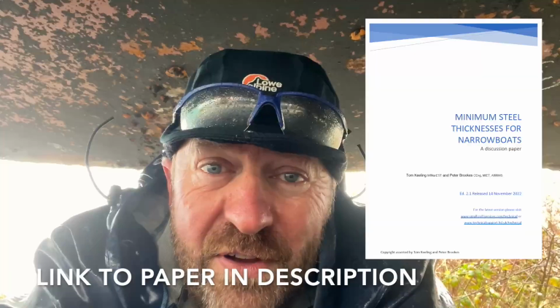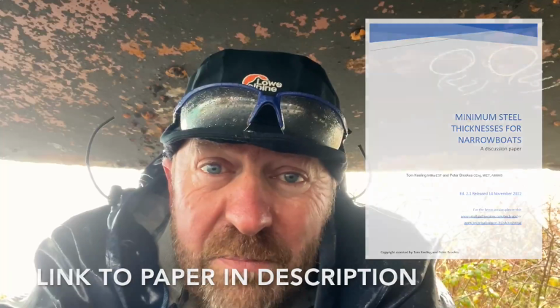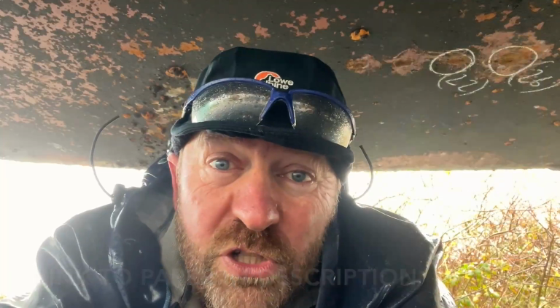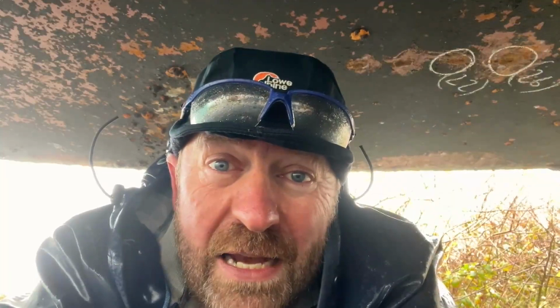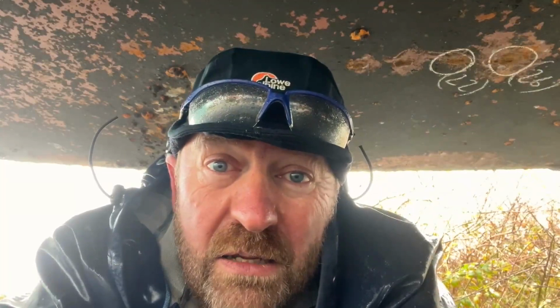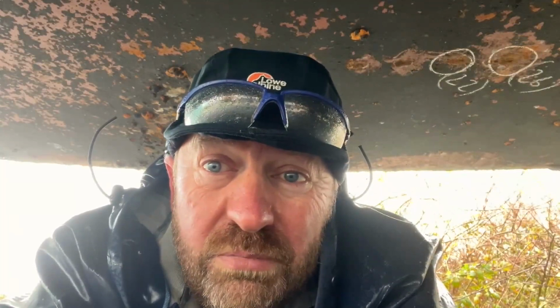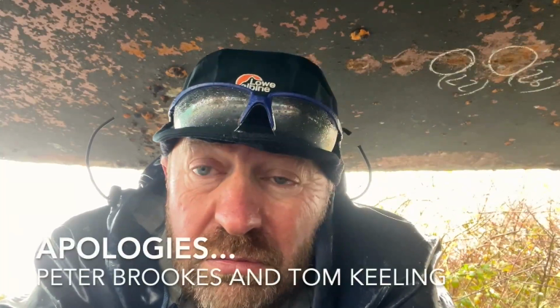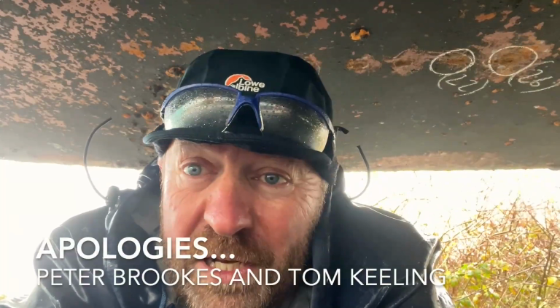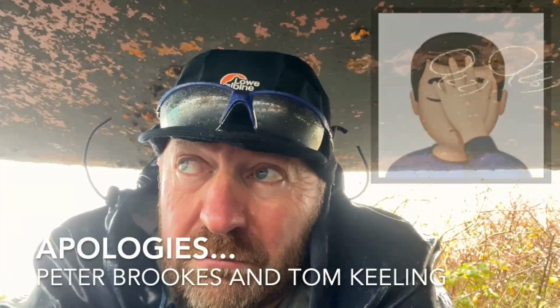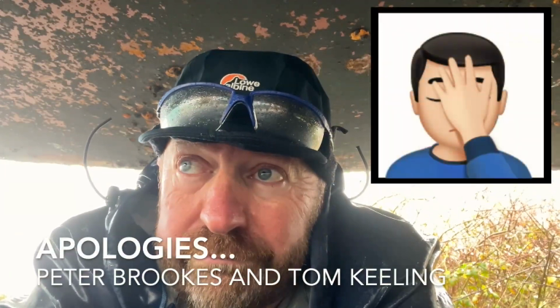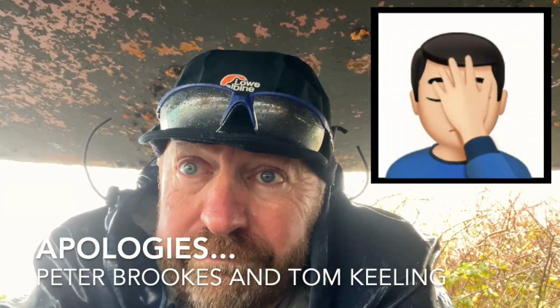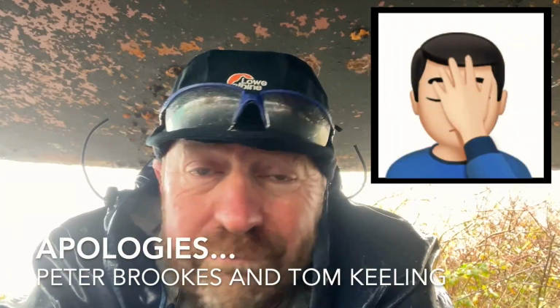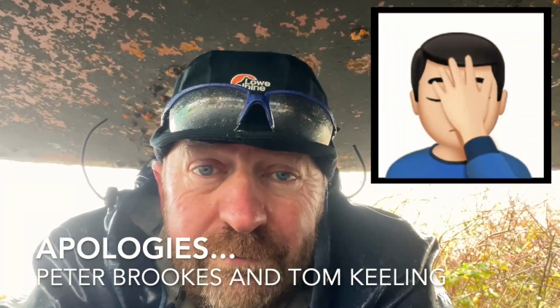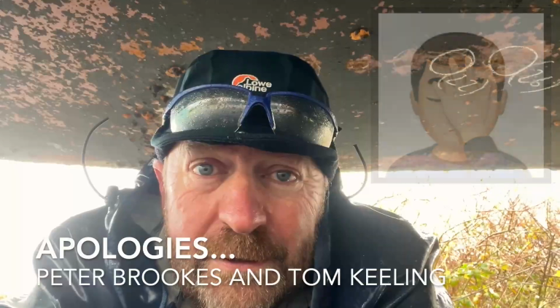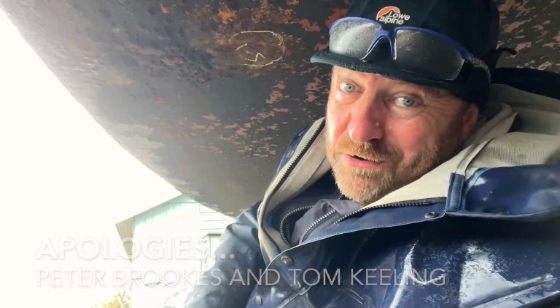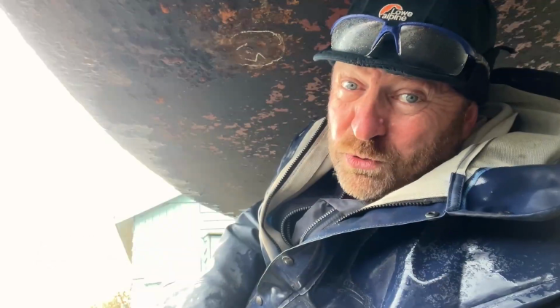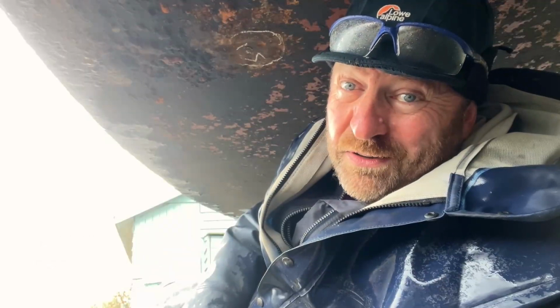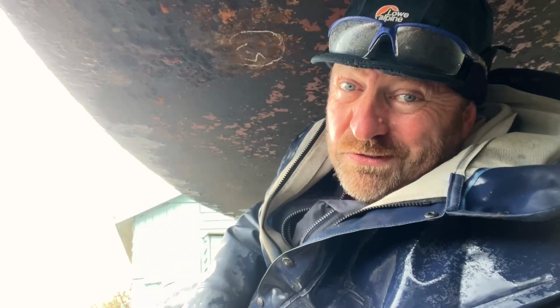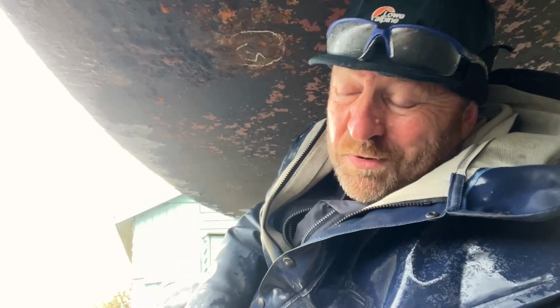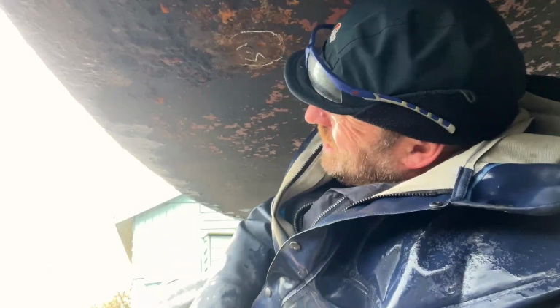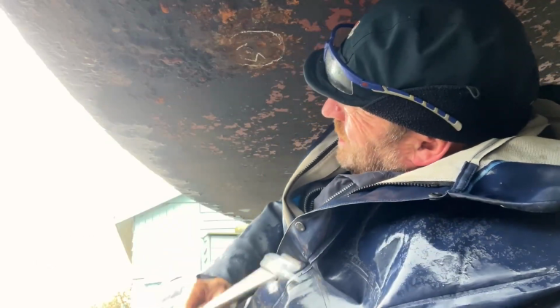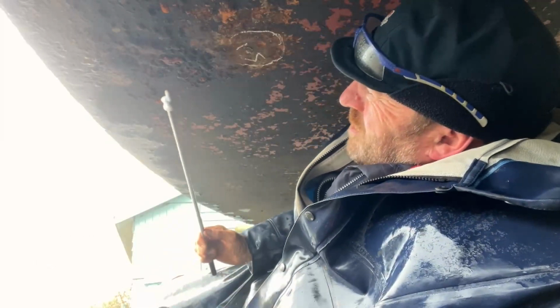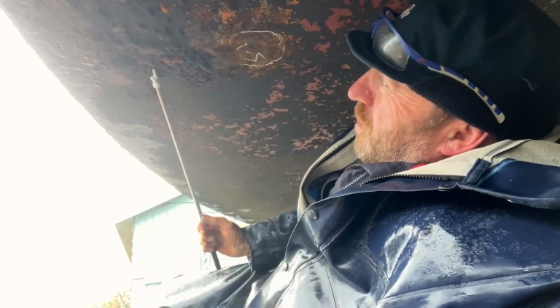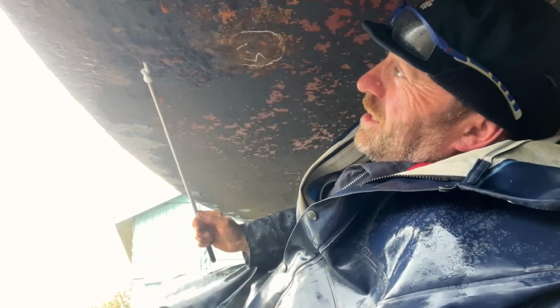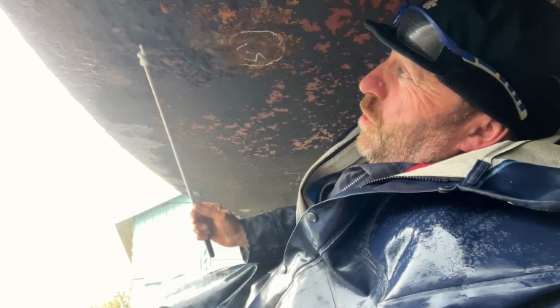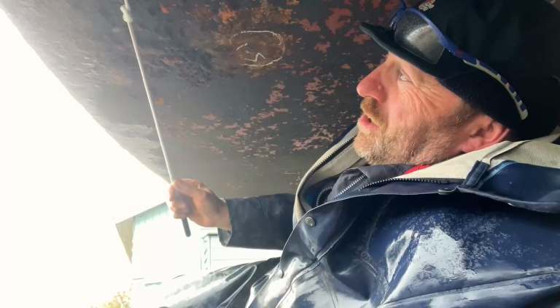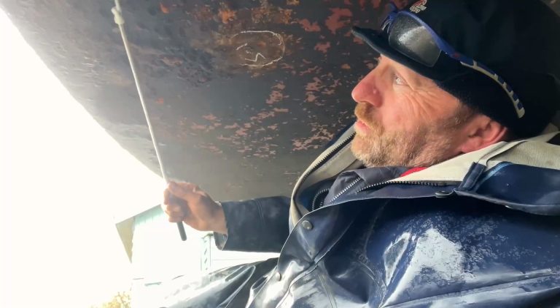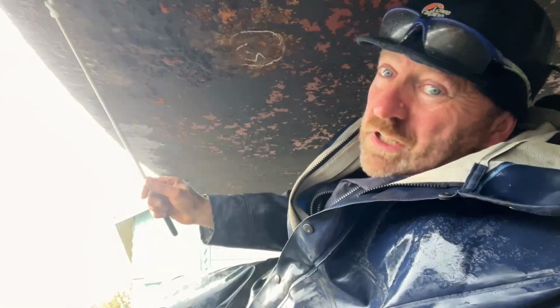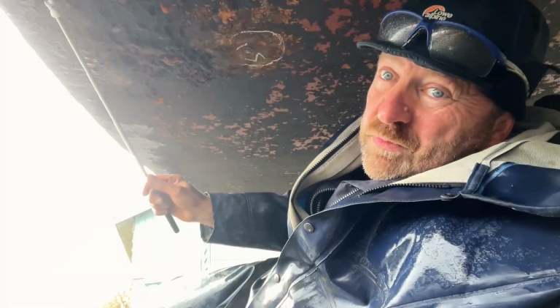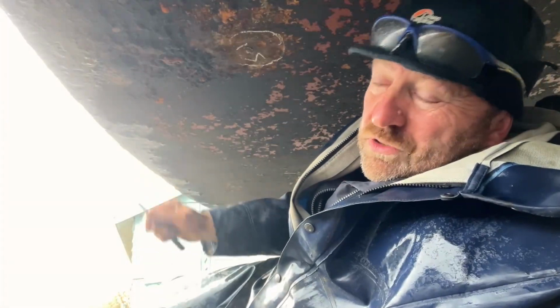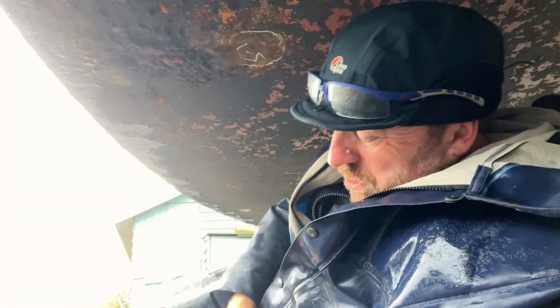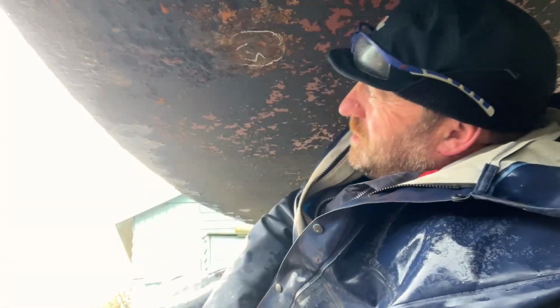Peter Brooks and Simon Keeling. Here I am towards the back of the boat, starboard side. You can see here there's a really fine collection of quite sizeable tubercles, so they're all kind of coming together.